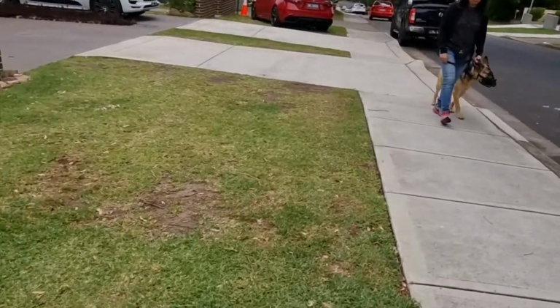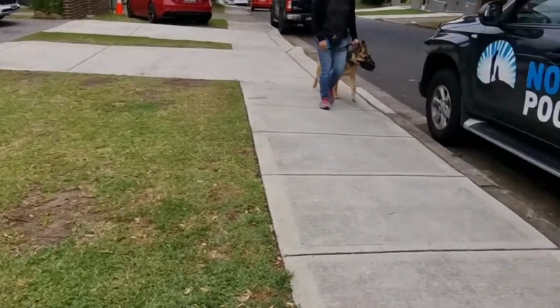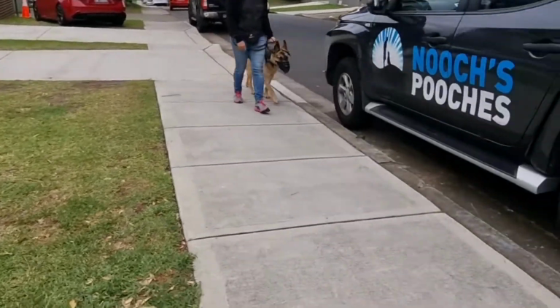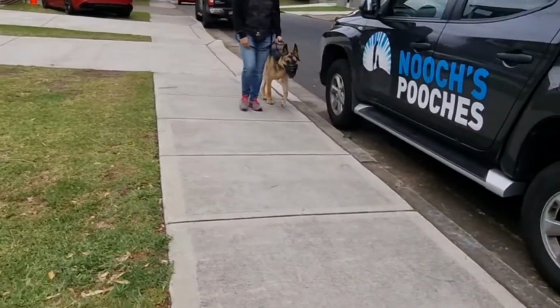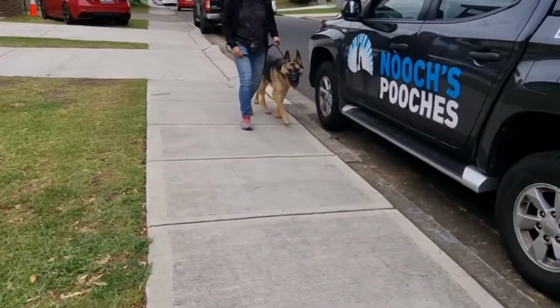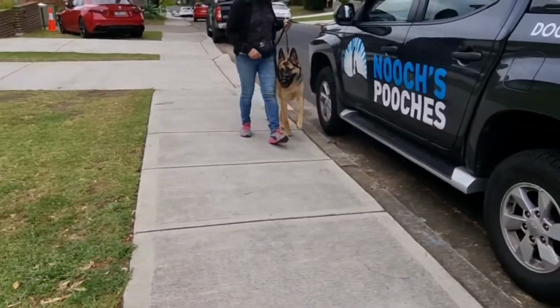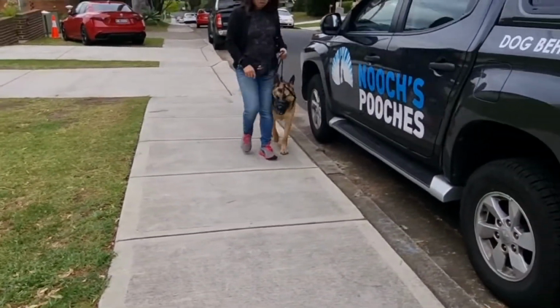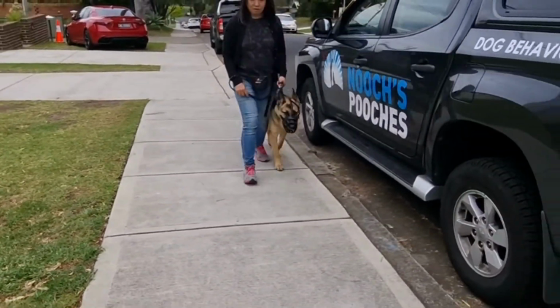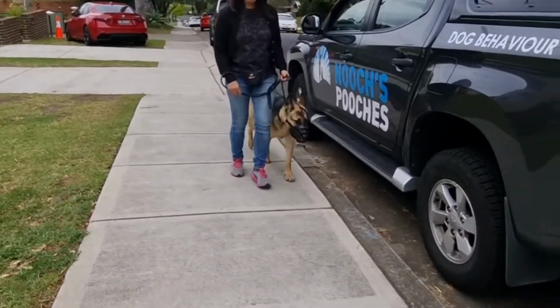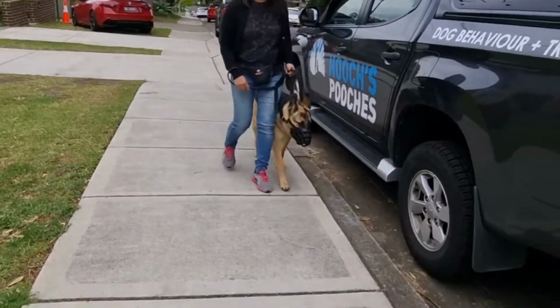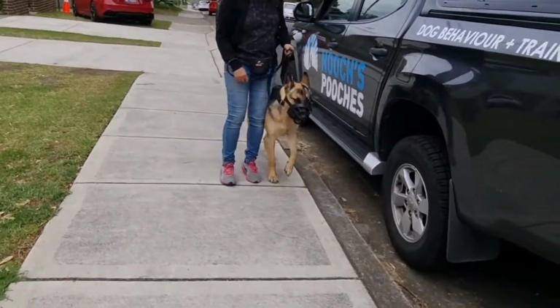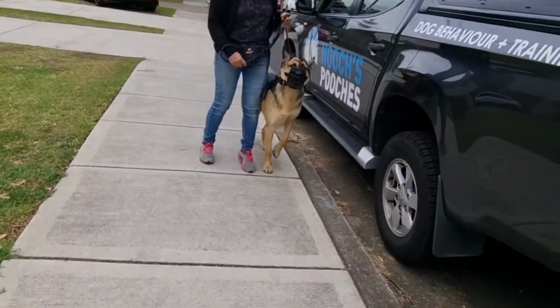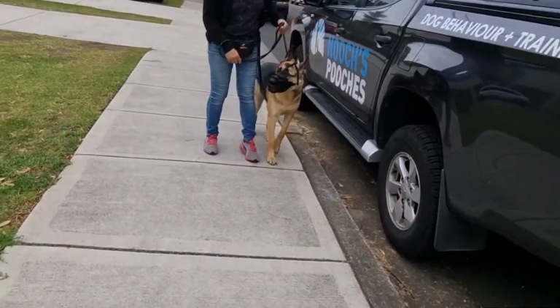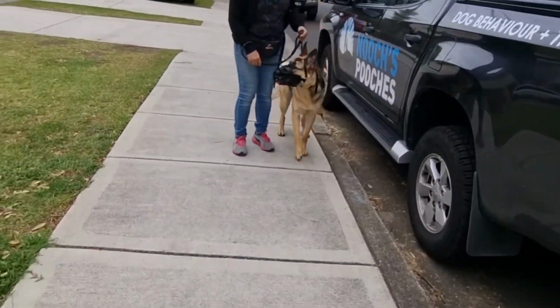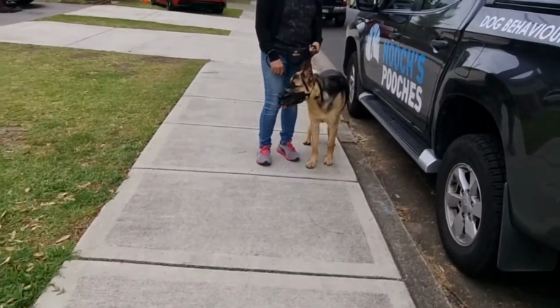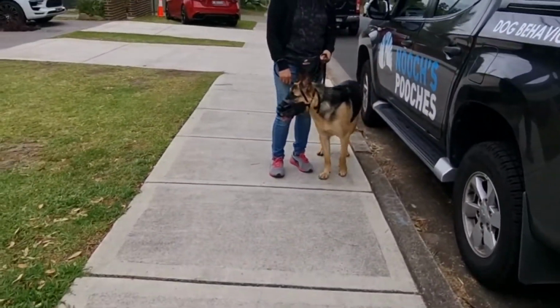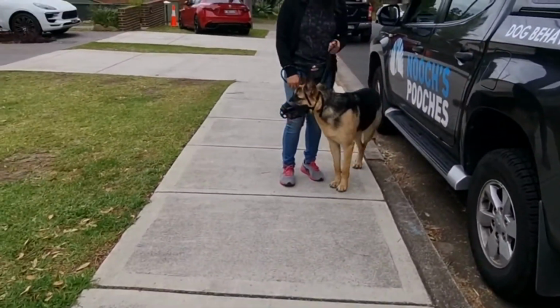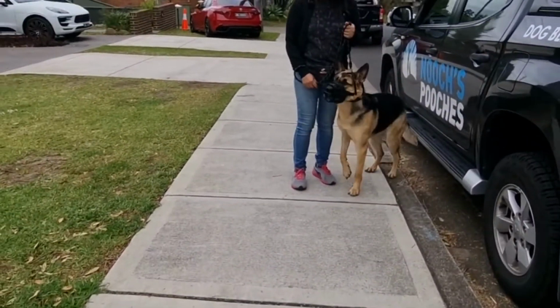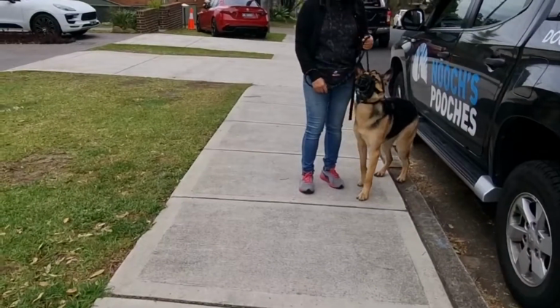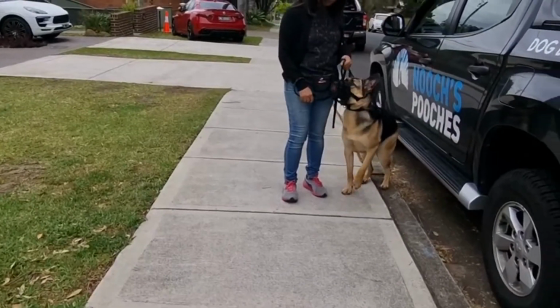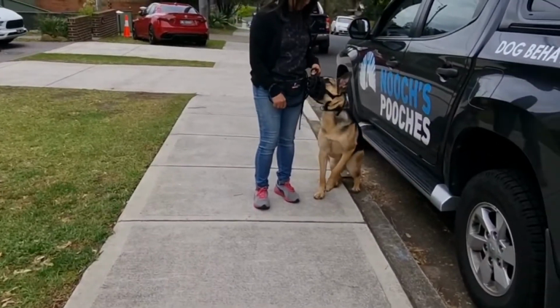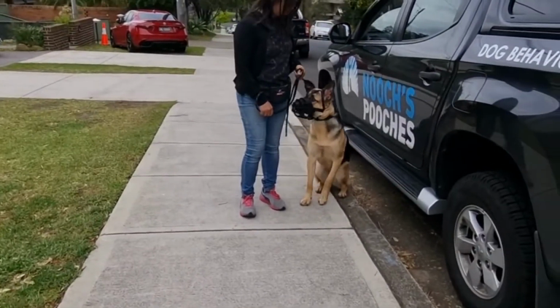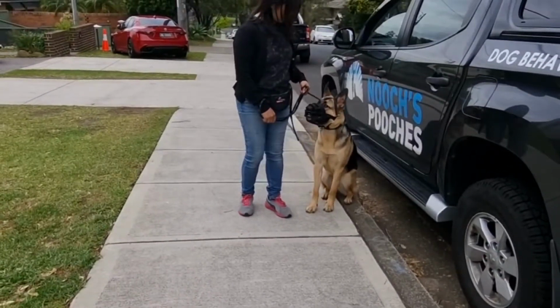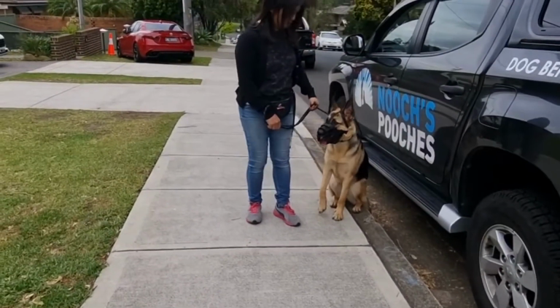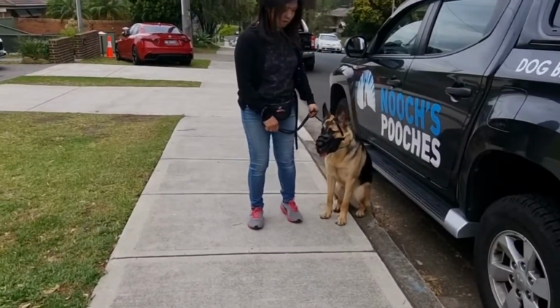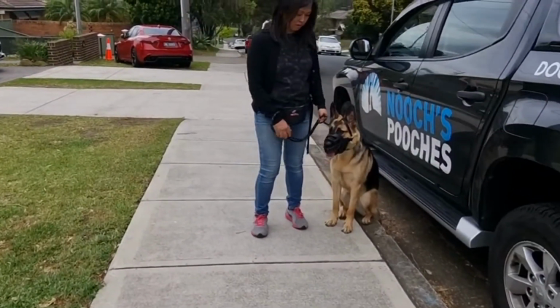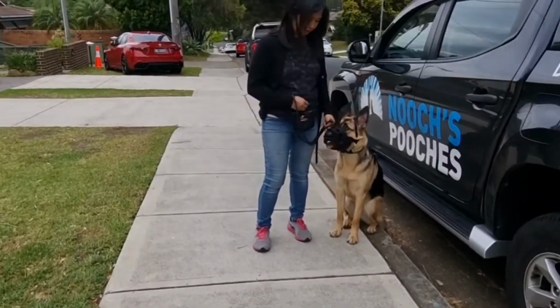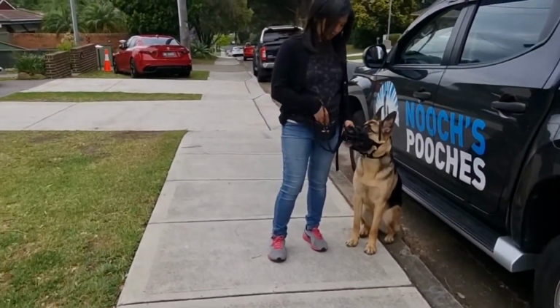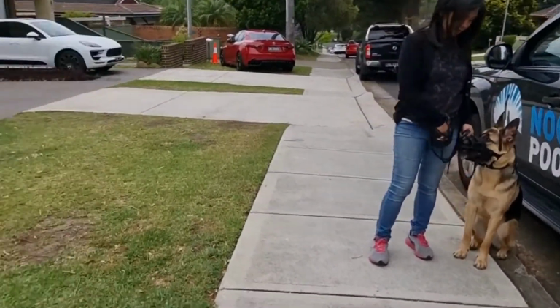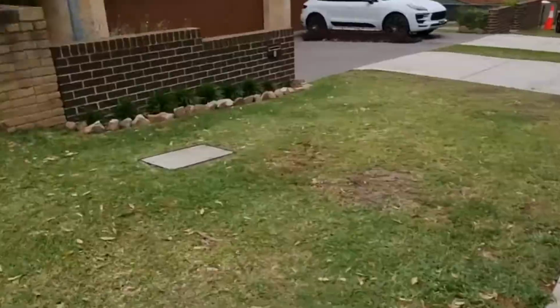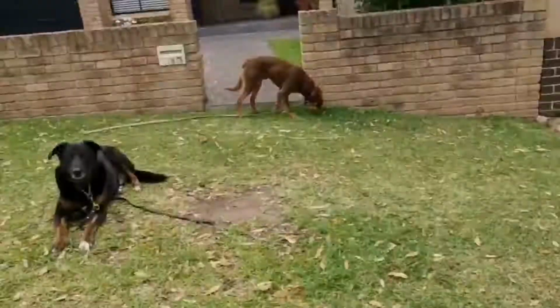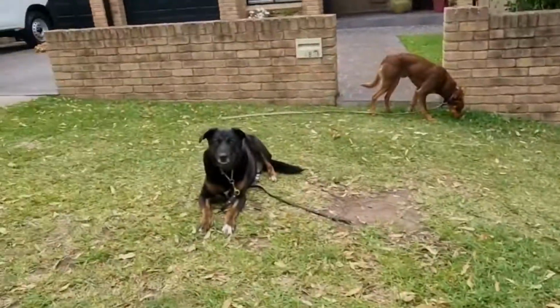Turn around again — the exact same thing, but now she's a bit more triggered. She's fine just there. Stop and just wait. Mark it, reward it. Beautiful — good boy!